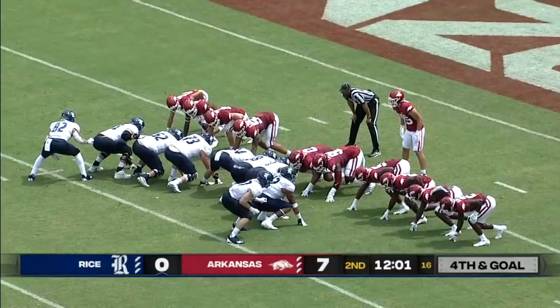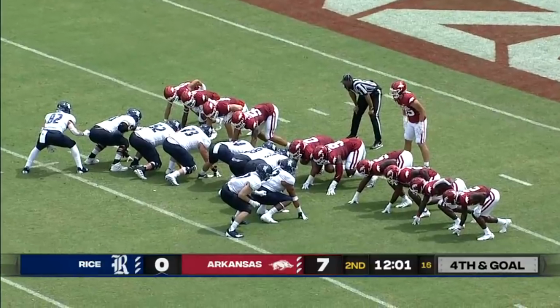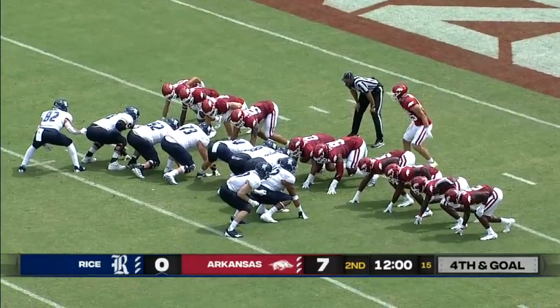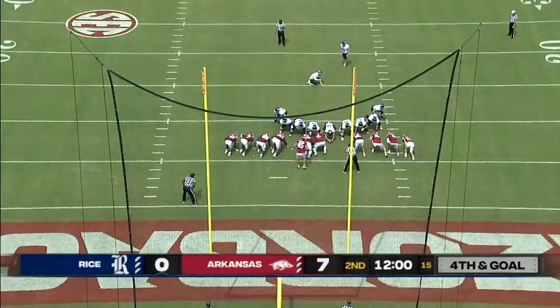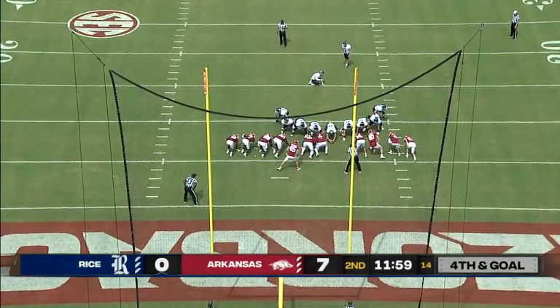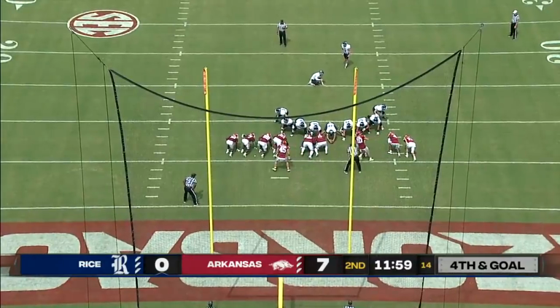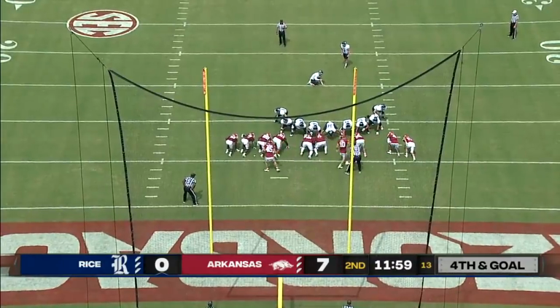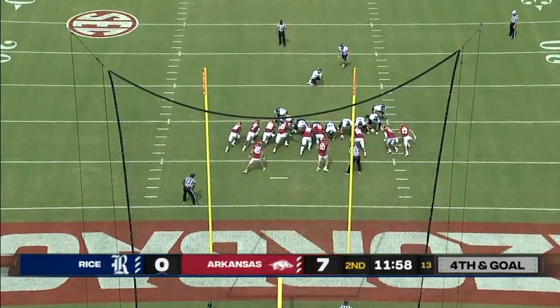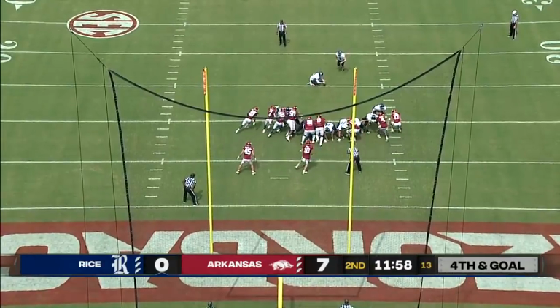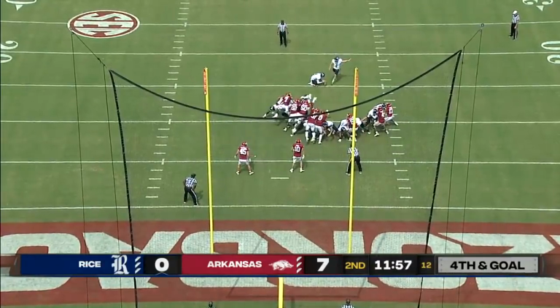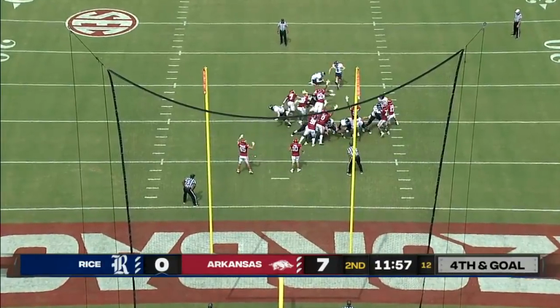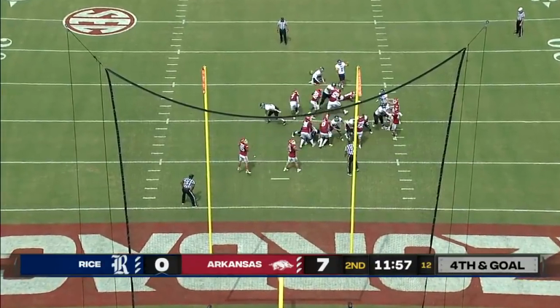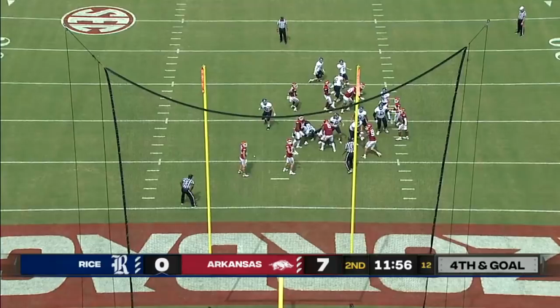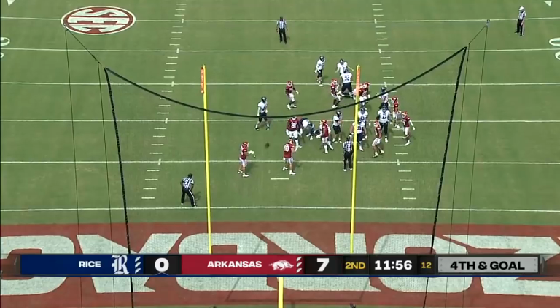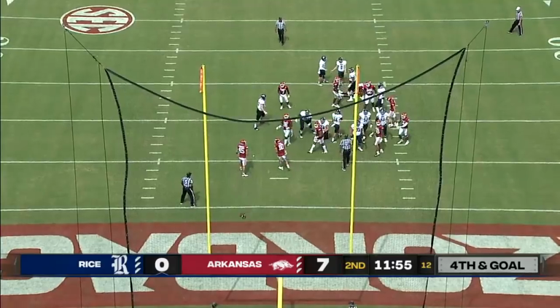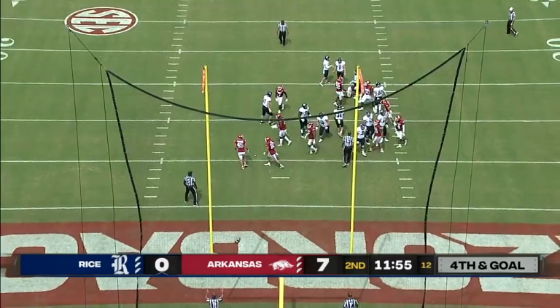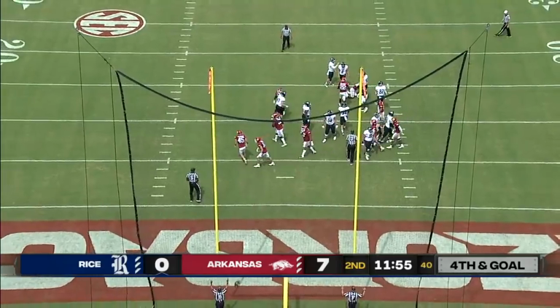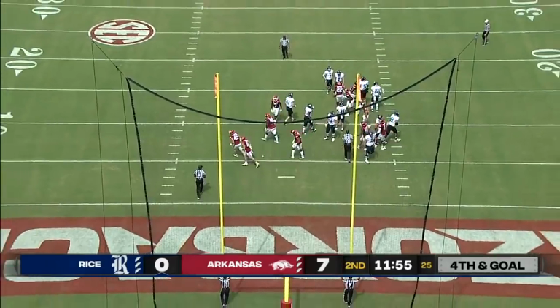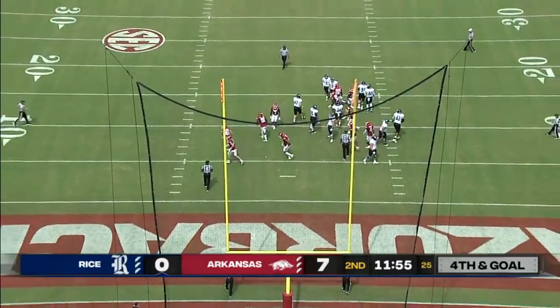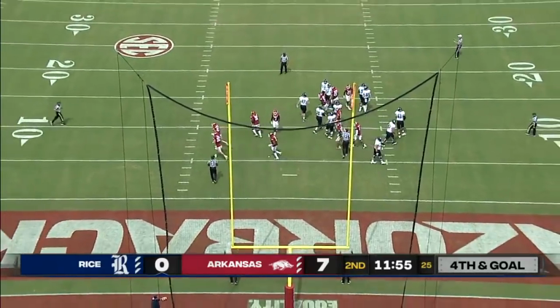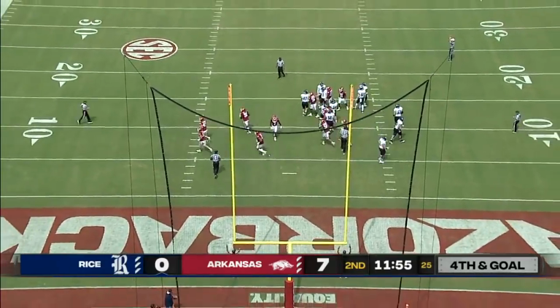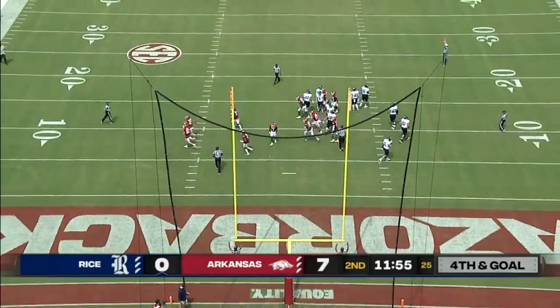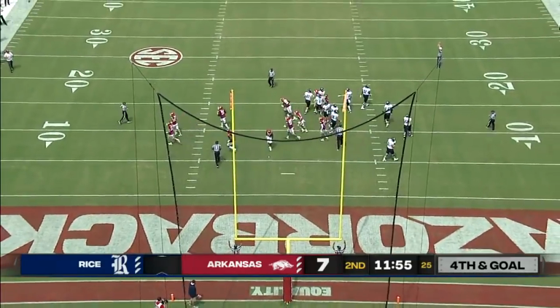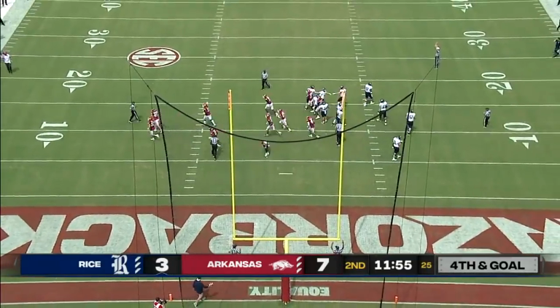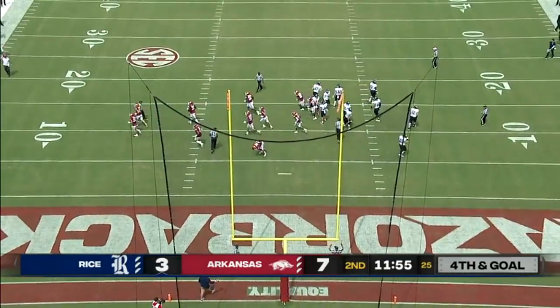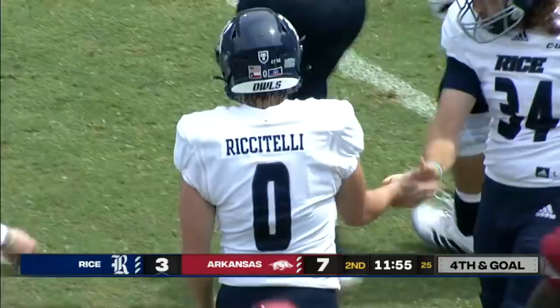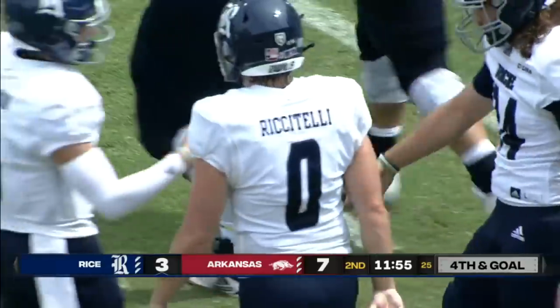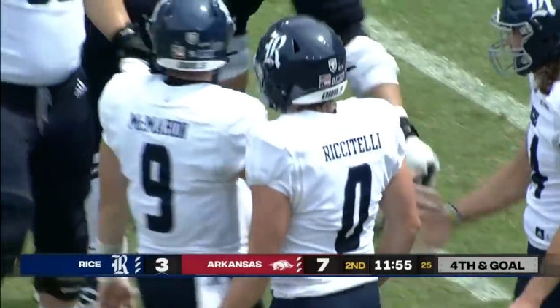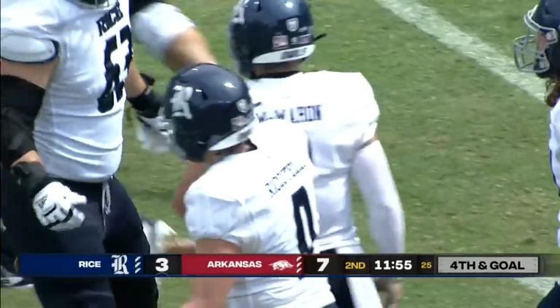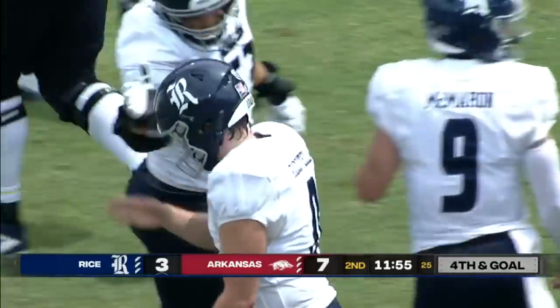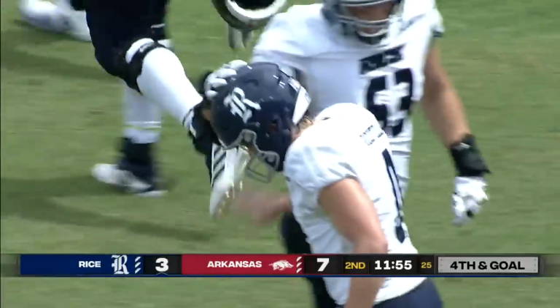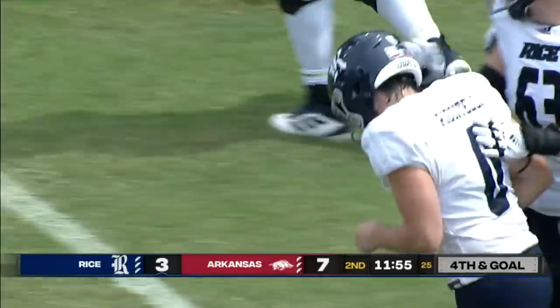There's a built-in assumption that your line is going to be better than an SEC defensive line. Here's Riccitelli for his second field goal try, and after a miss on the first, he's true here. It makes it a 7-3 ball game.